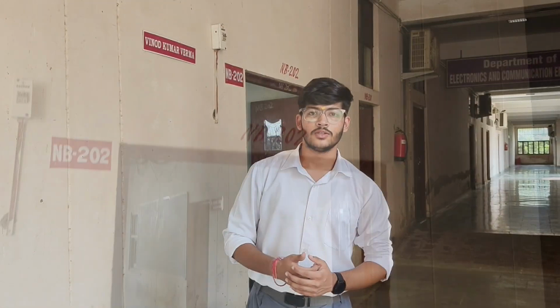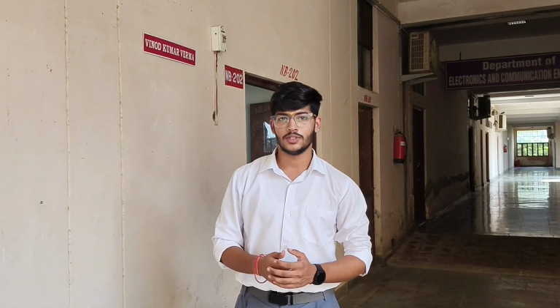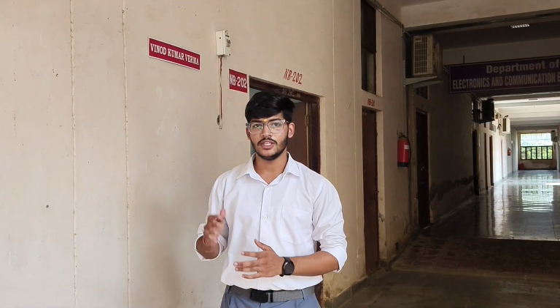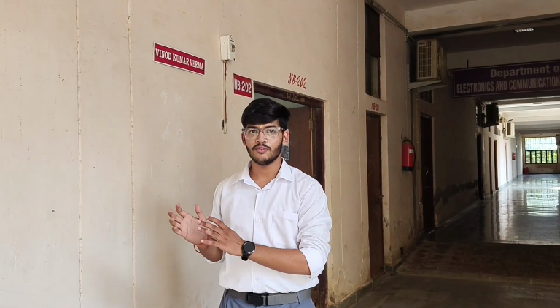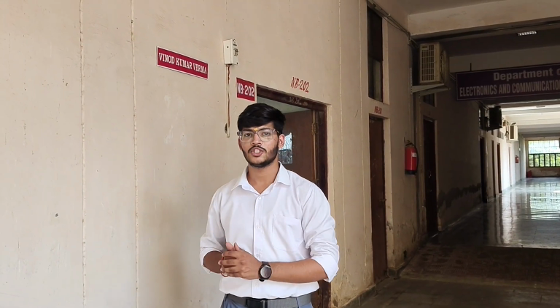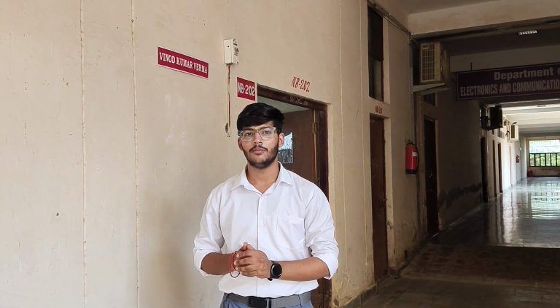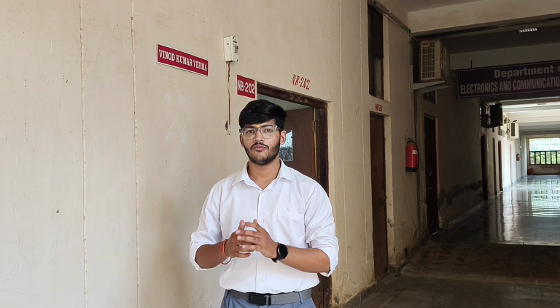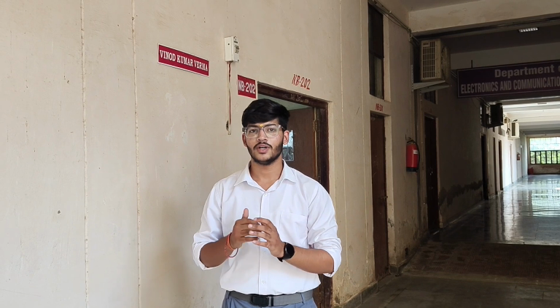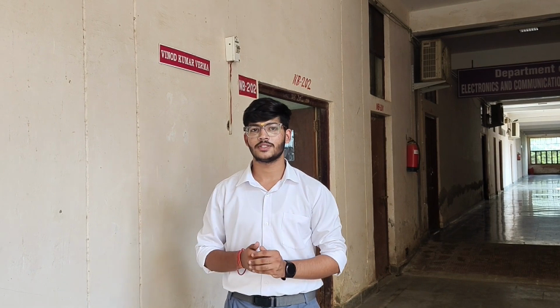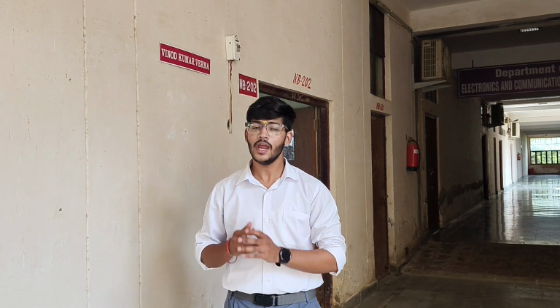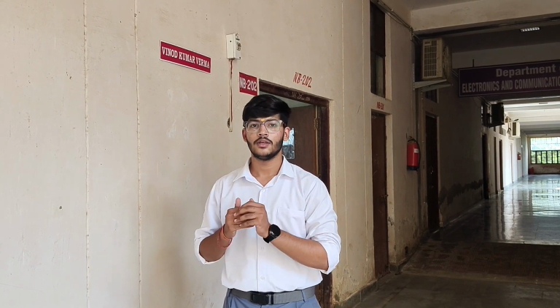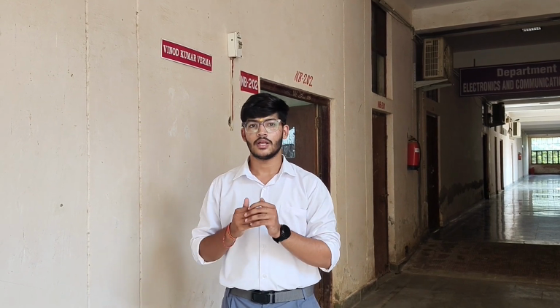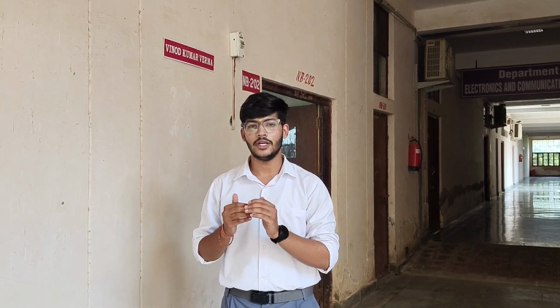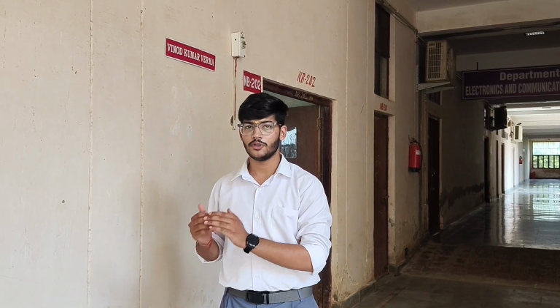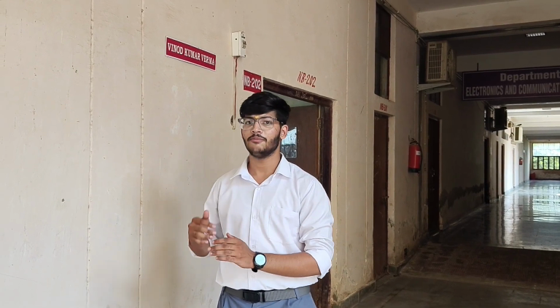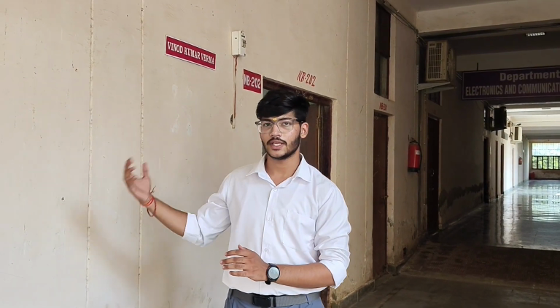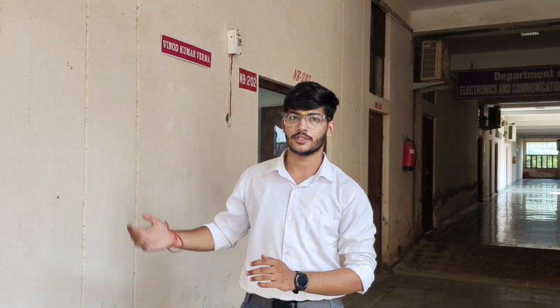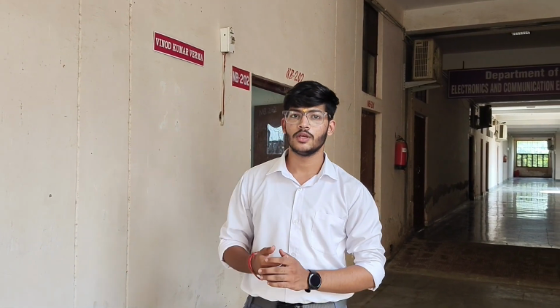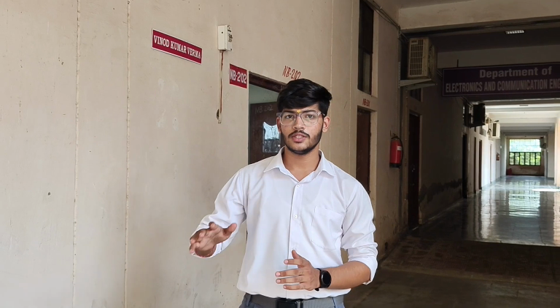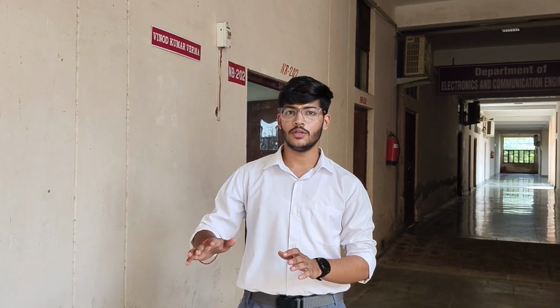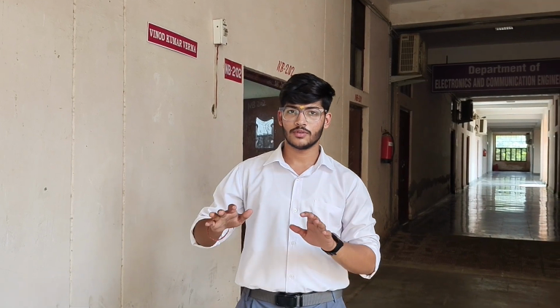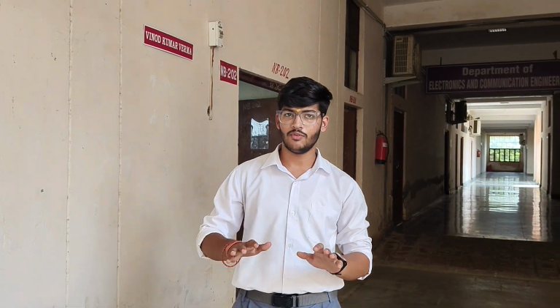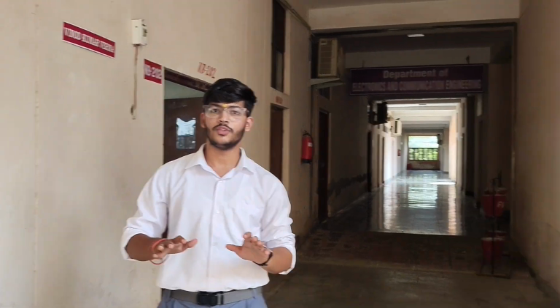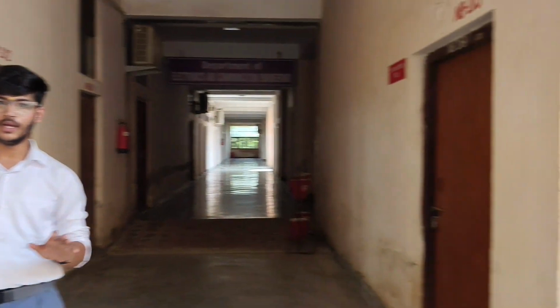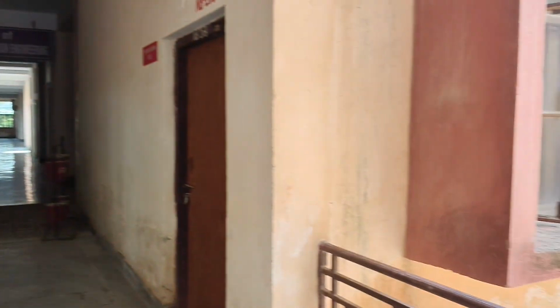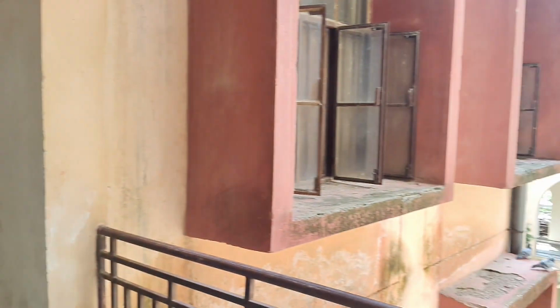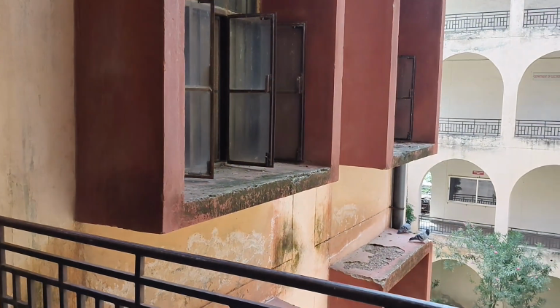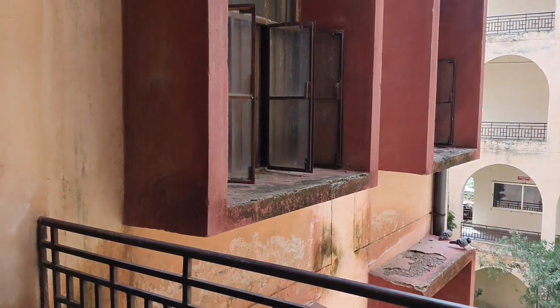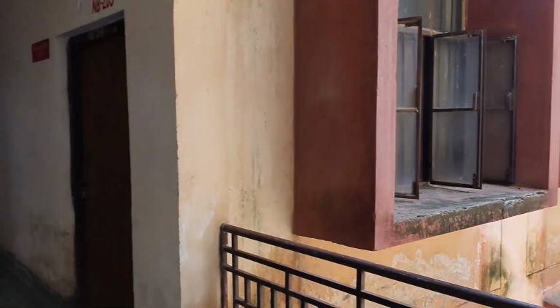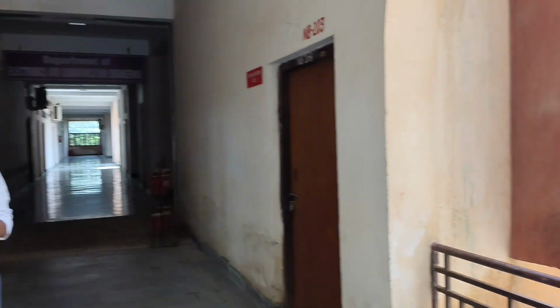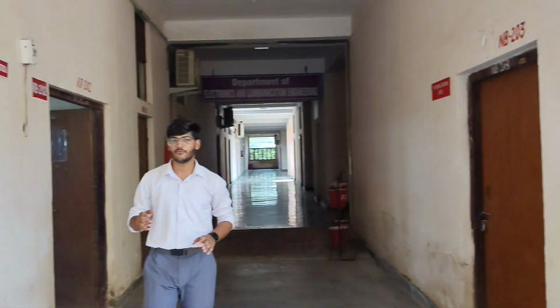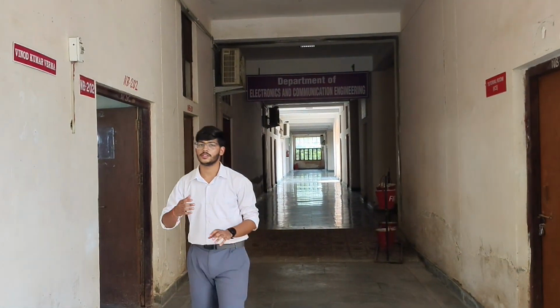This is the Engineering Visualization Lab for the 1st semester and the Computer Aided Machine Drawing Lab for the 2nd semester. This is on the 2nd floor of the new building — let me show you this lab inside.